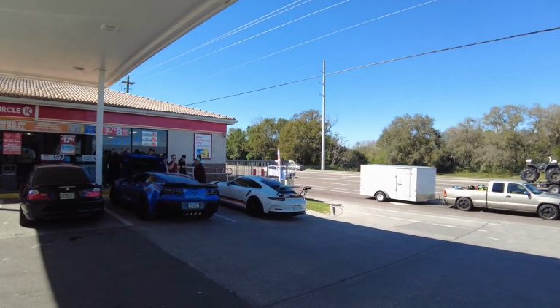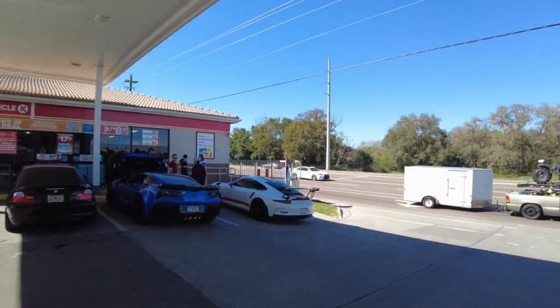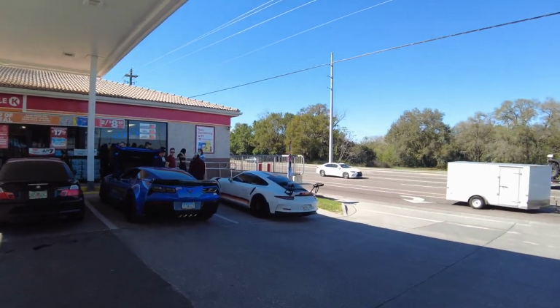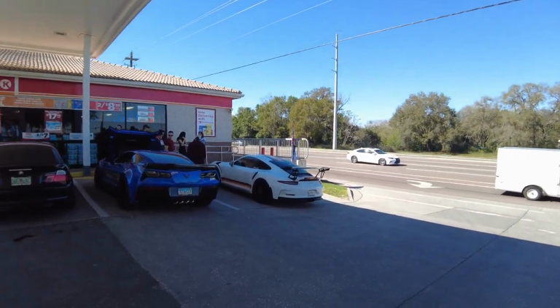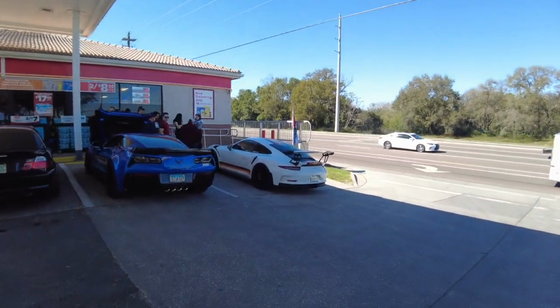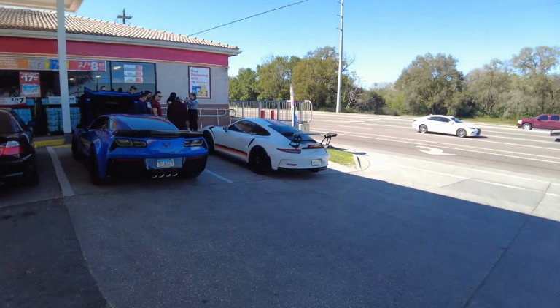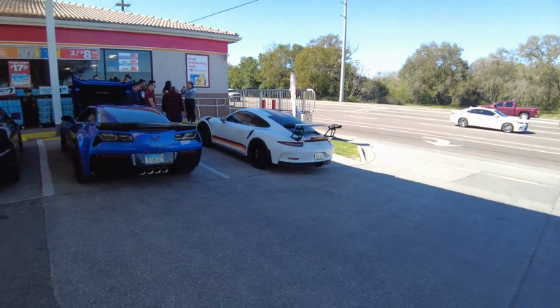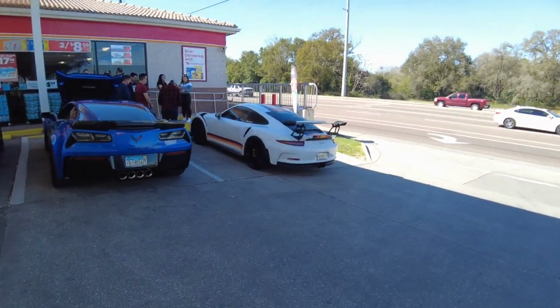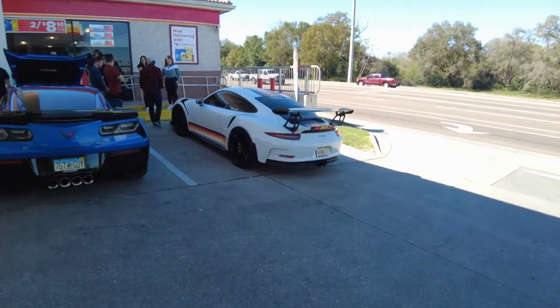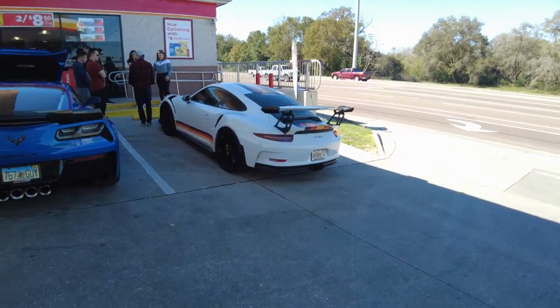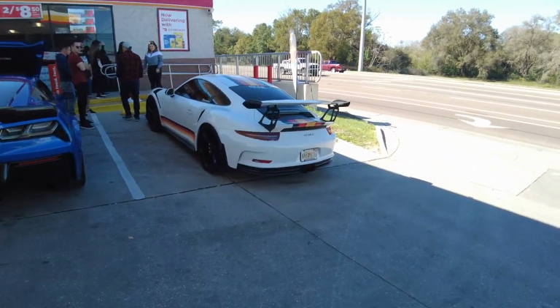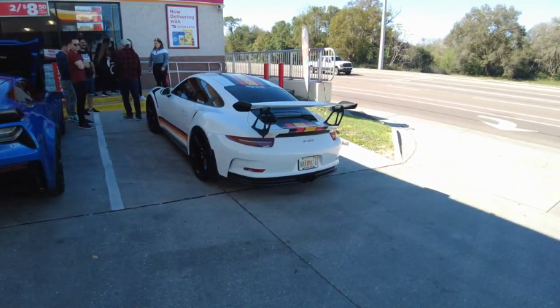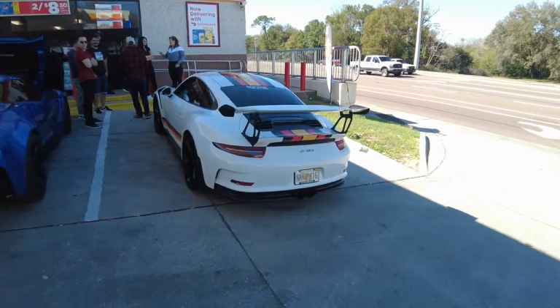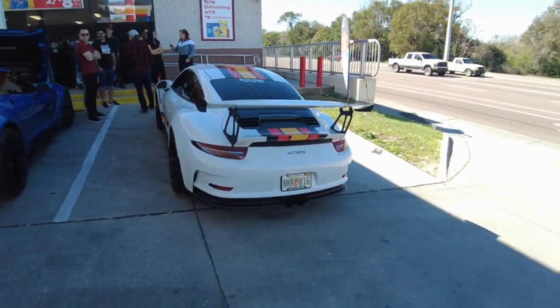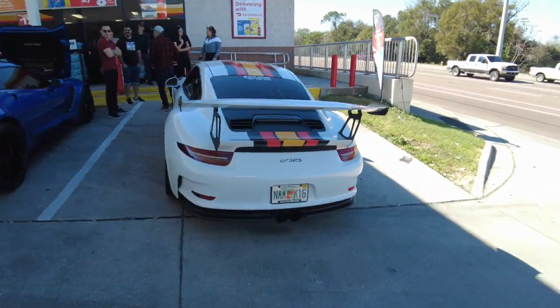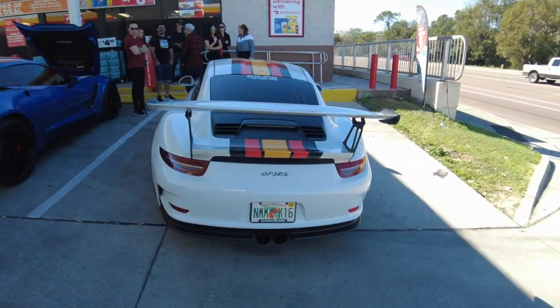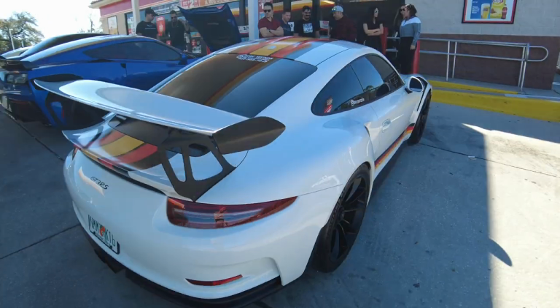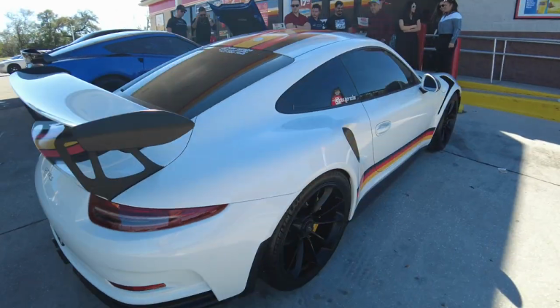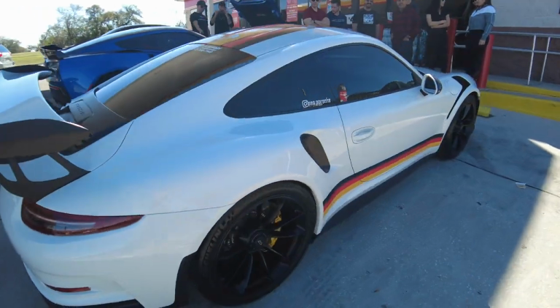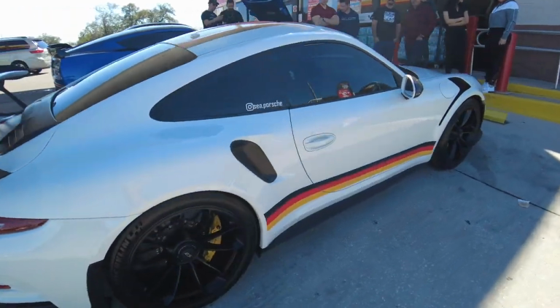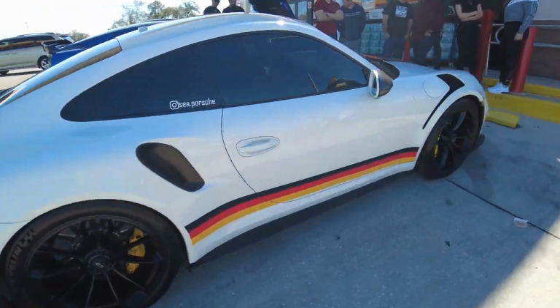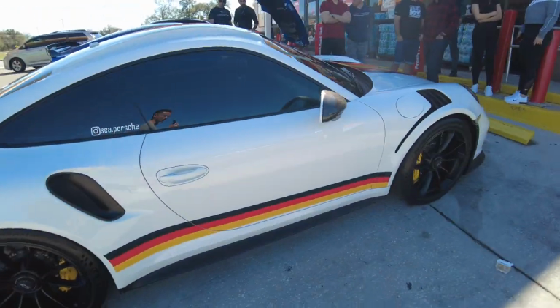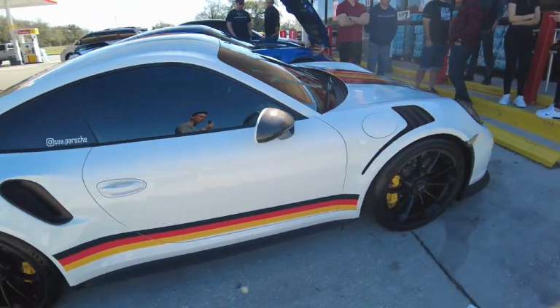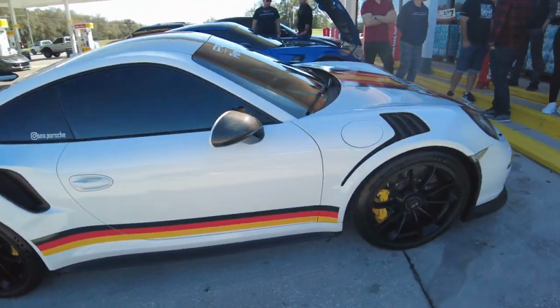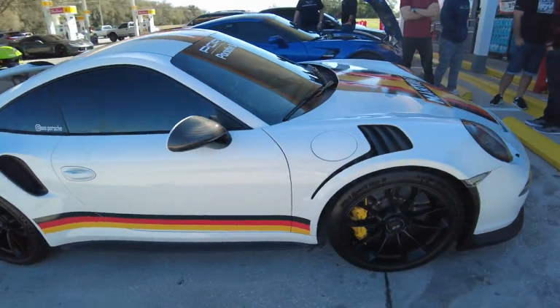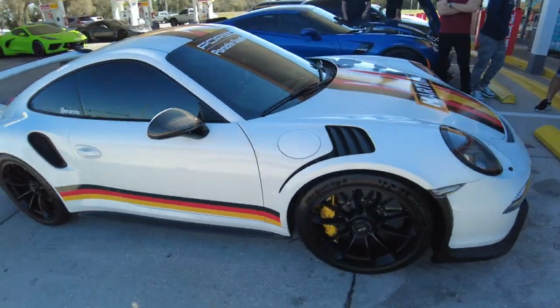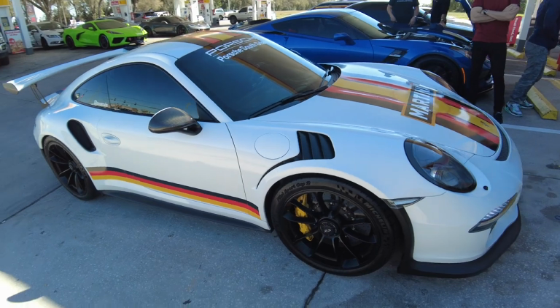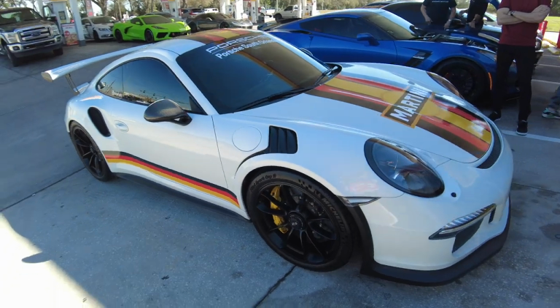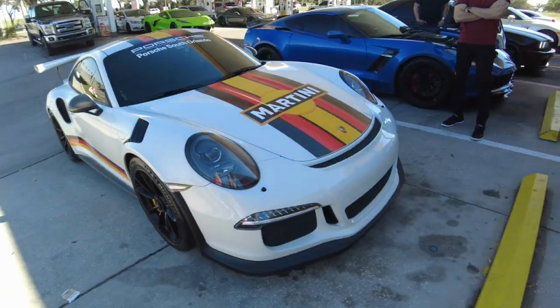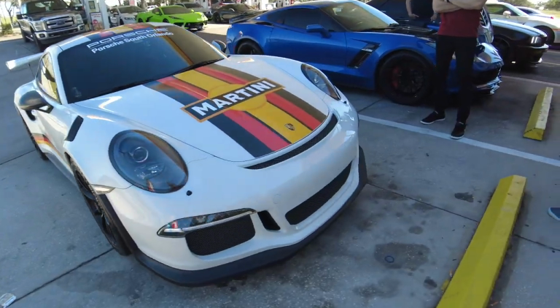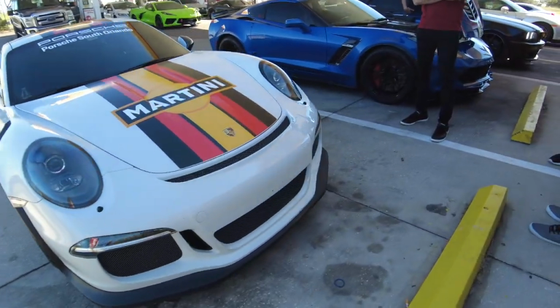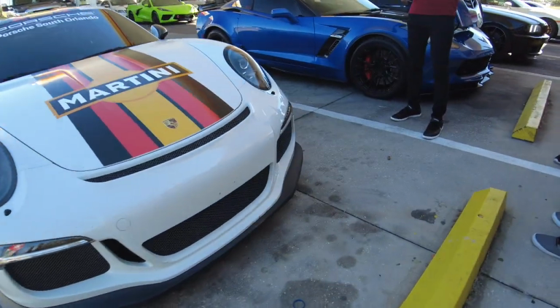Speaking of Frankie's GT3 RS, what did you guys think about the wrap reveal? I absolutely love it — it came out so good in person. In pictures I was a little worried, not going to lie, but in person it came out phenomenal.